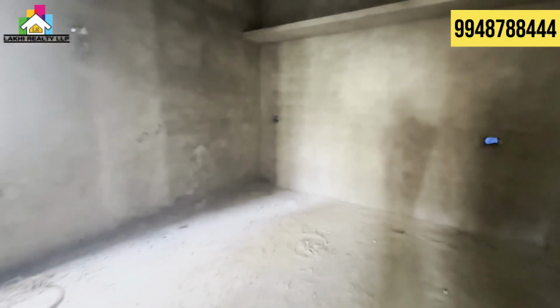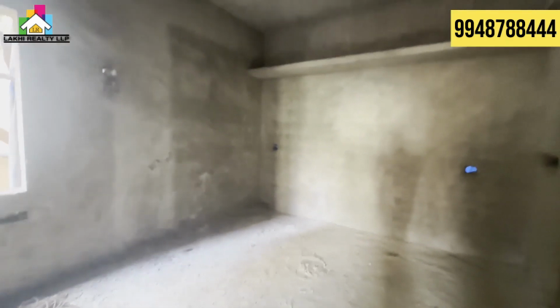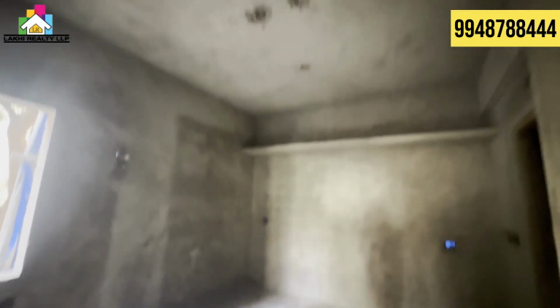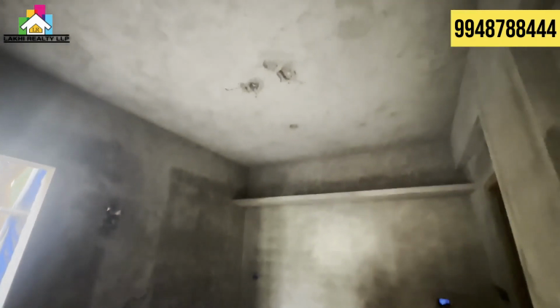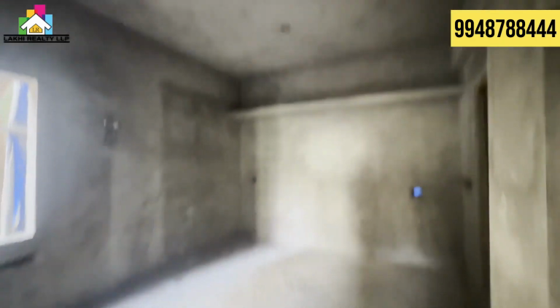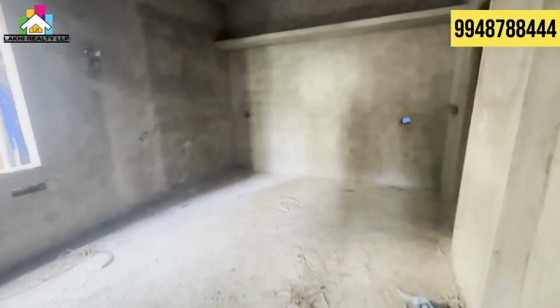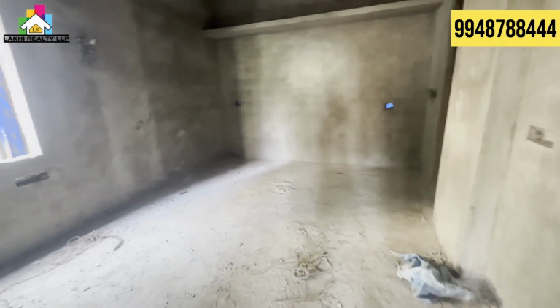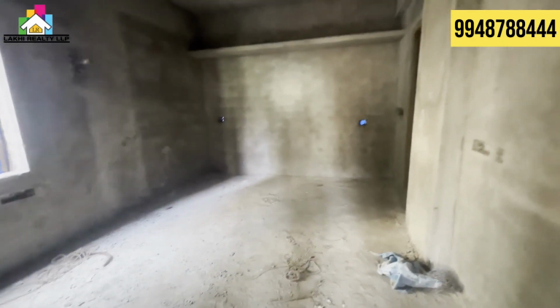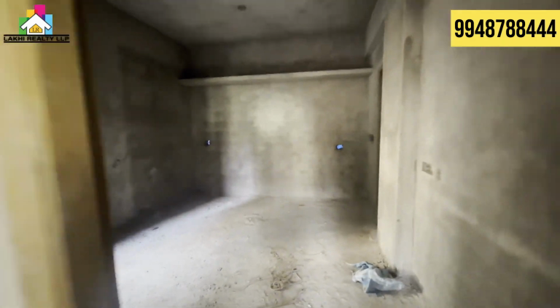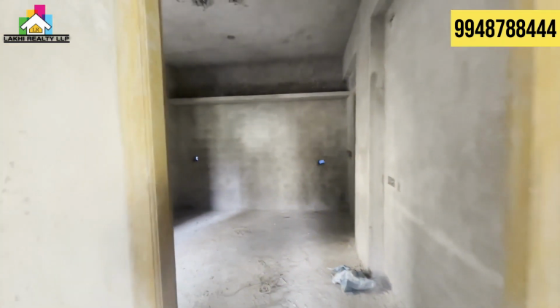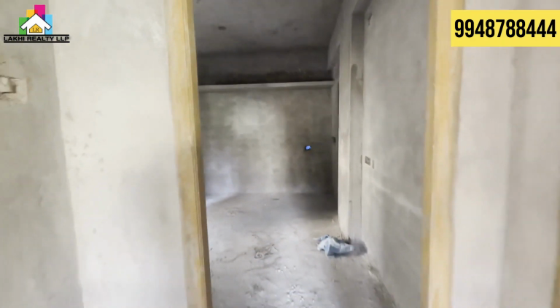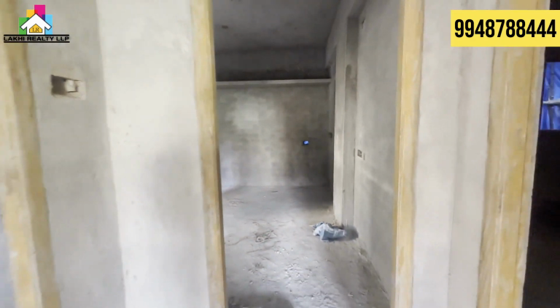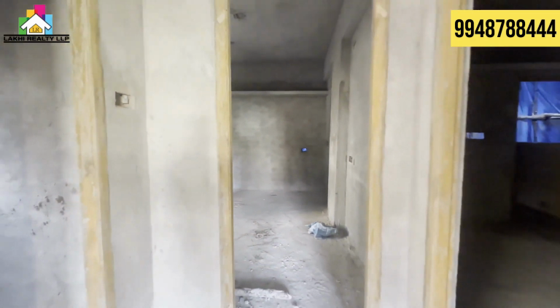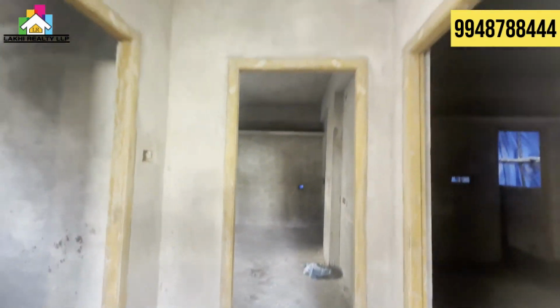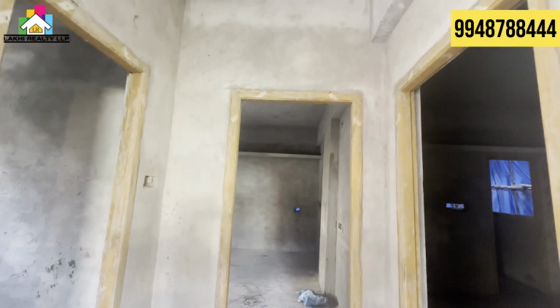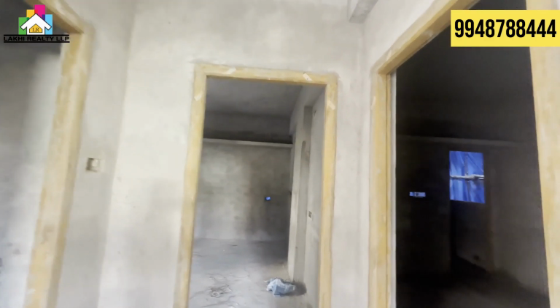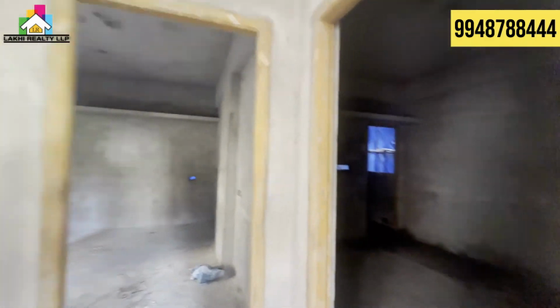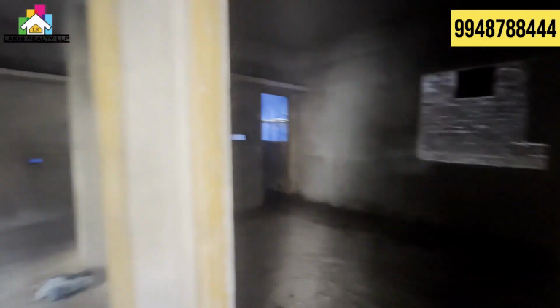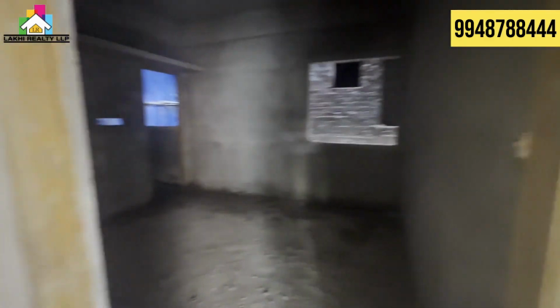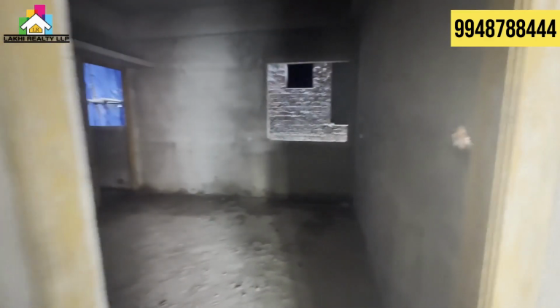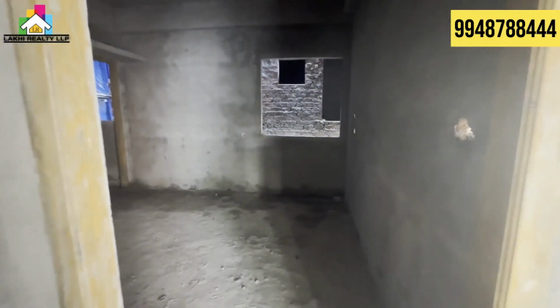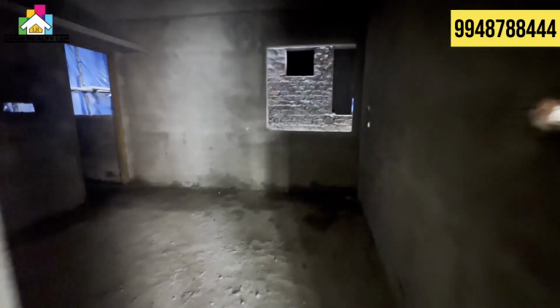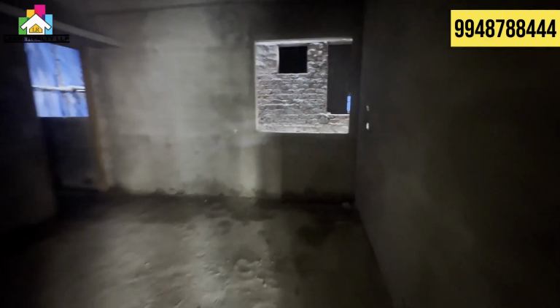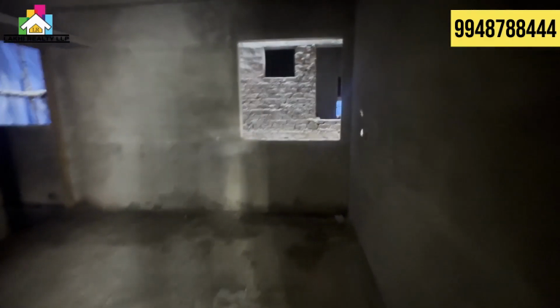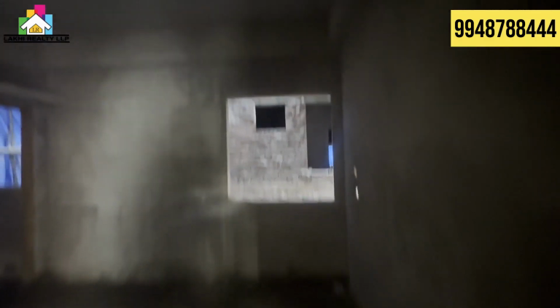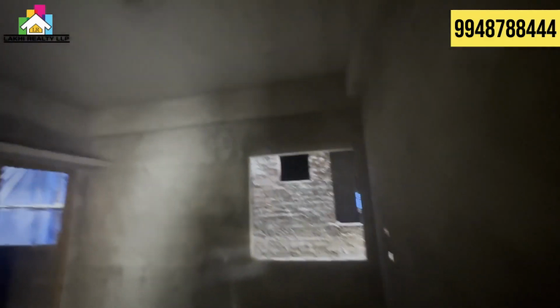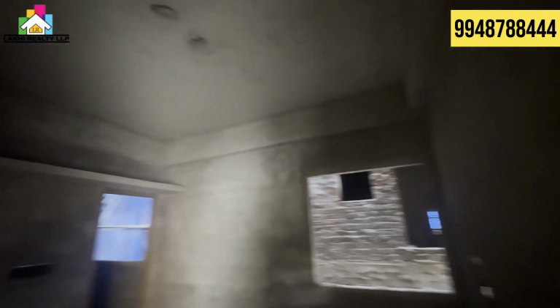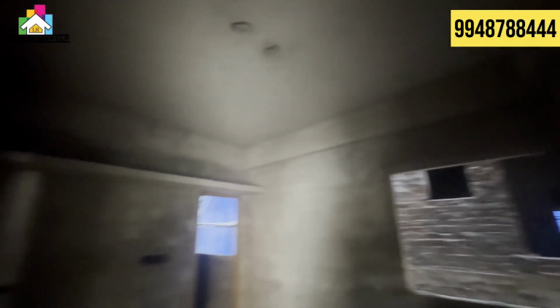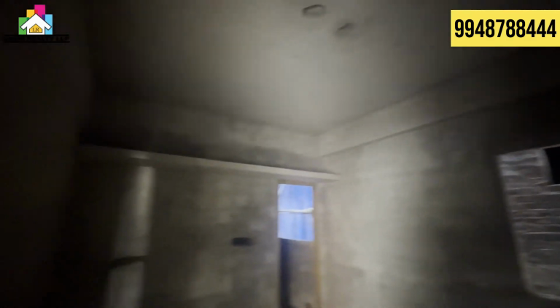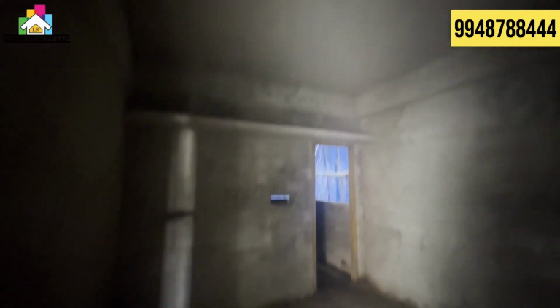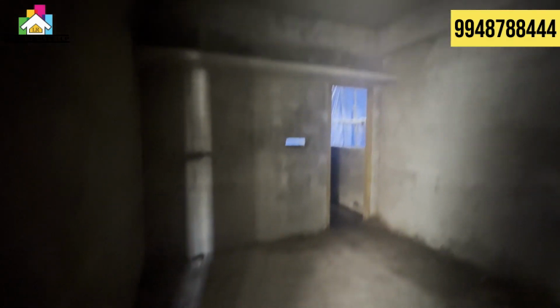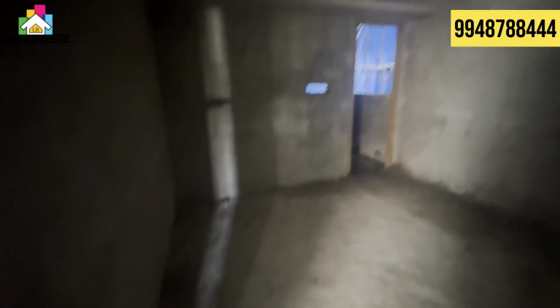If you are looking for this building, this building is located and will be ready in May. Next we are looking at the guest bedroom, which is attached to the balcony.